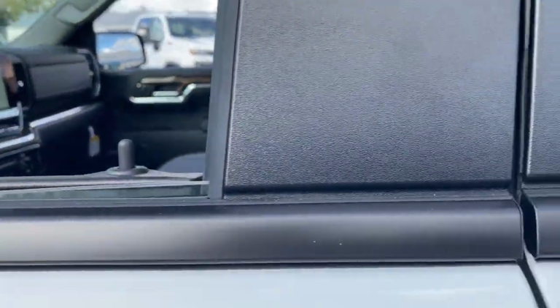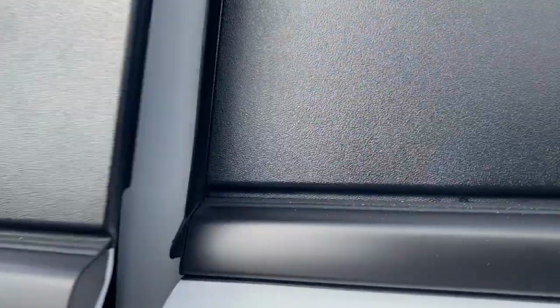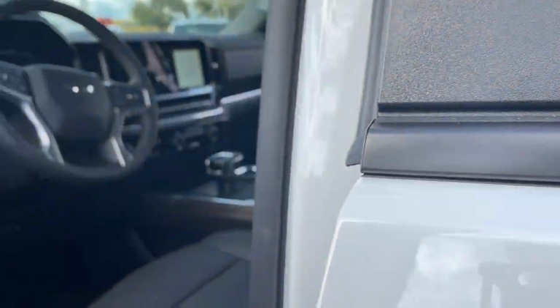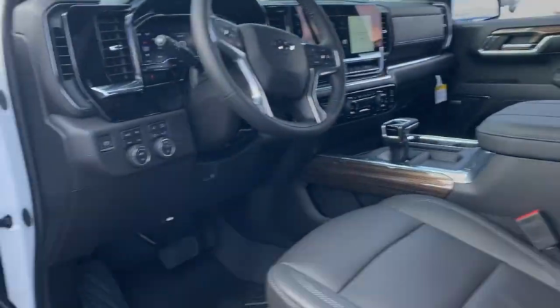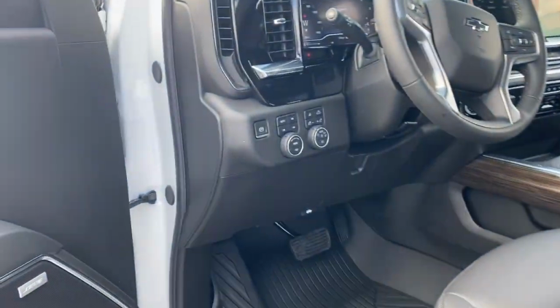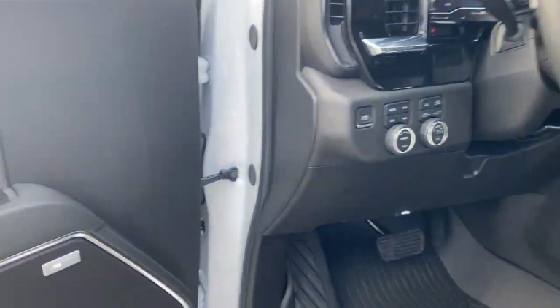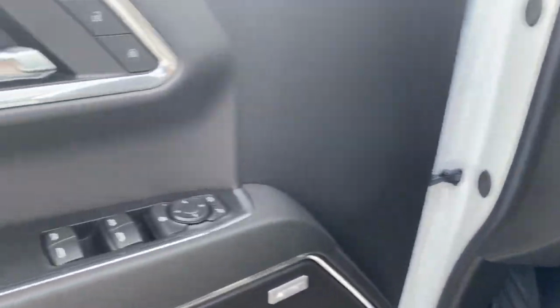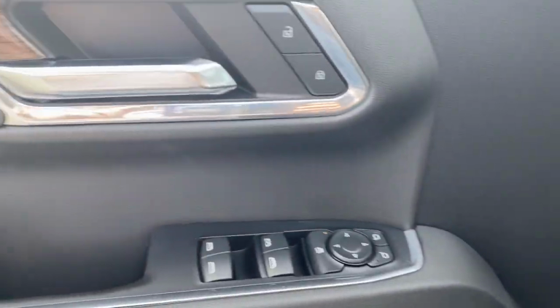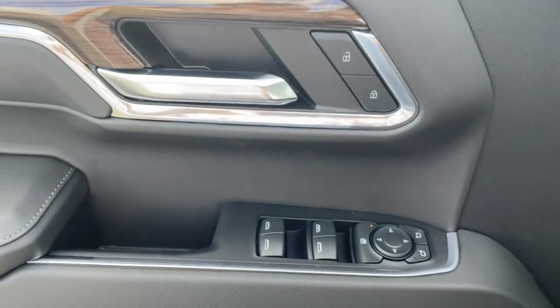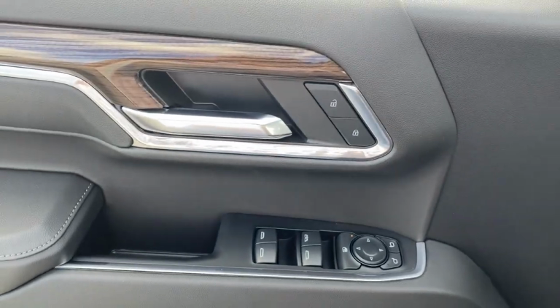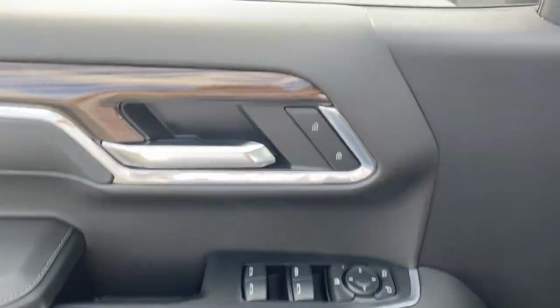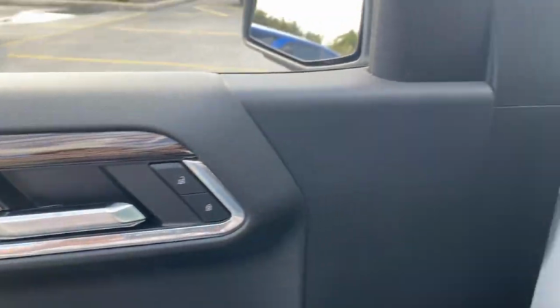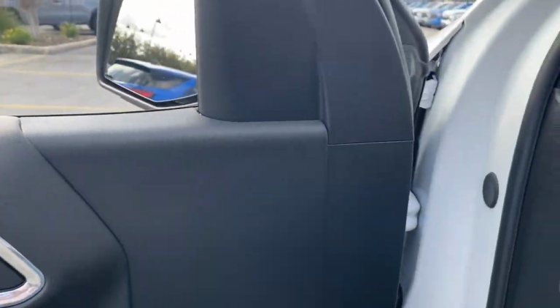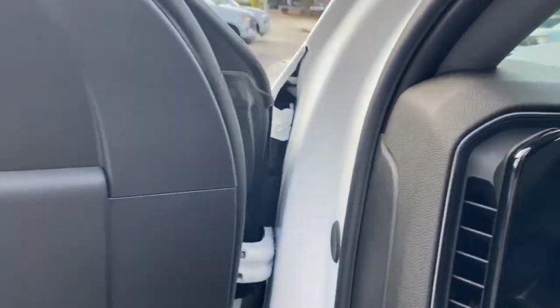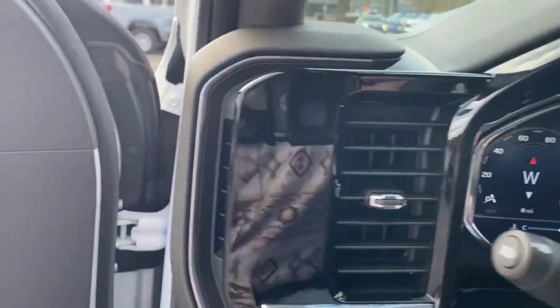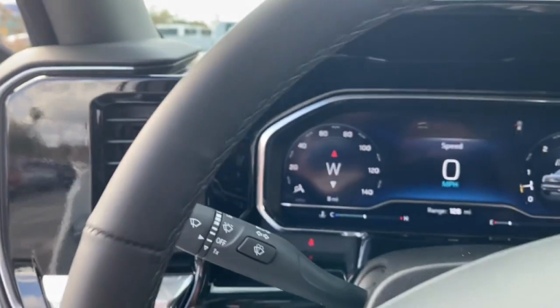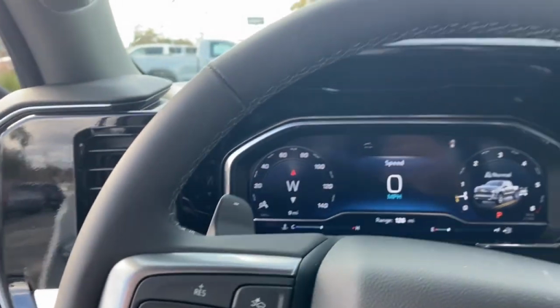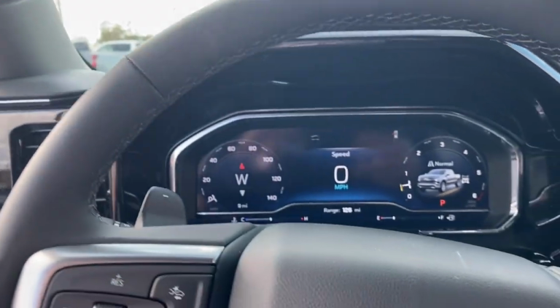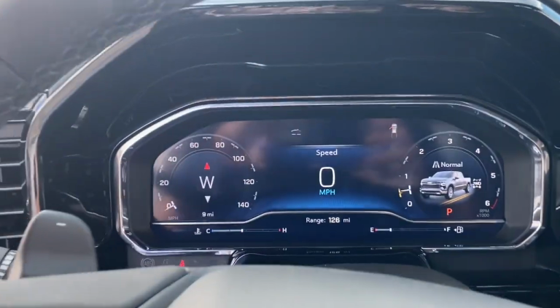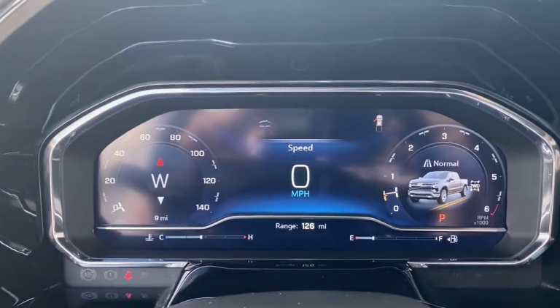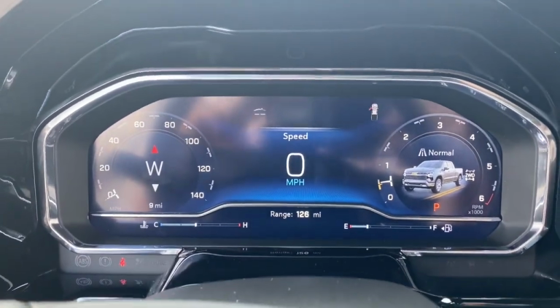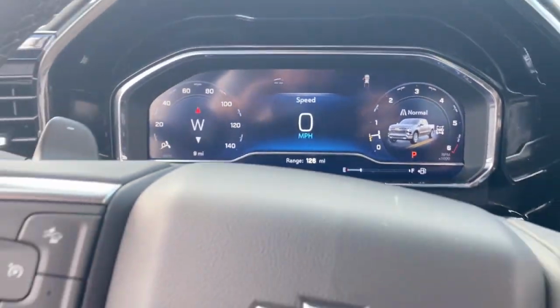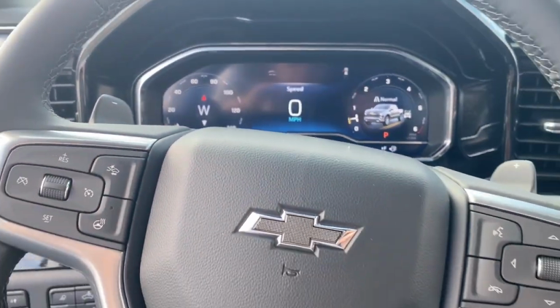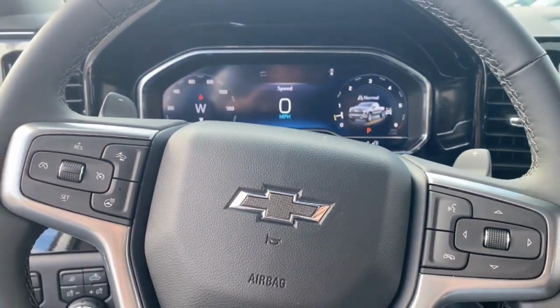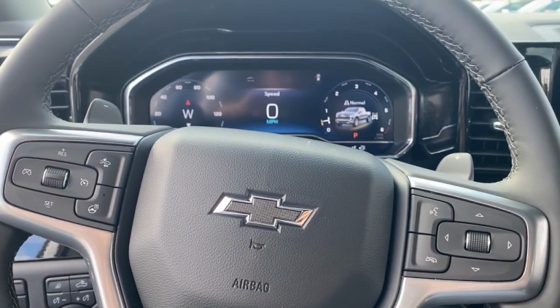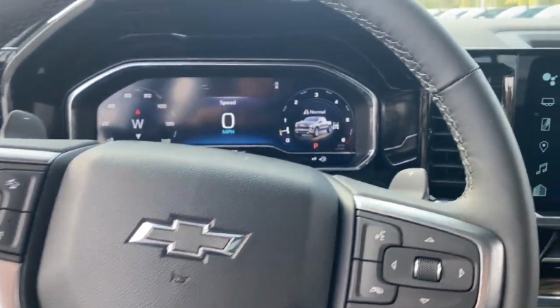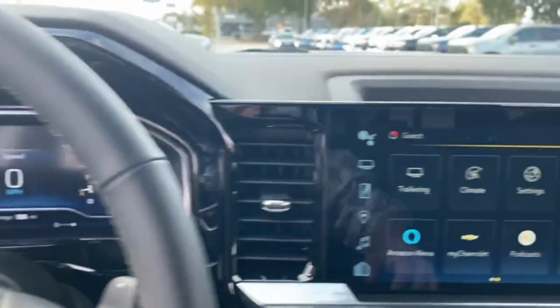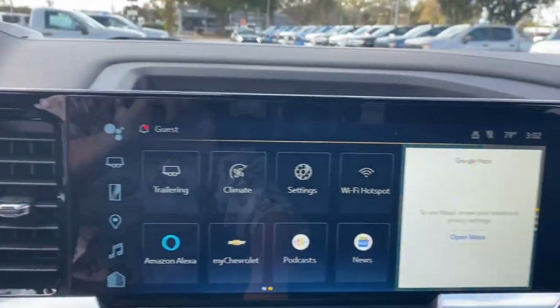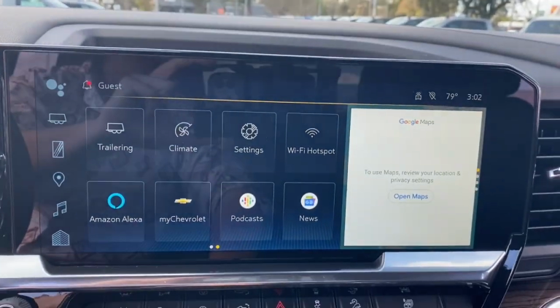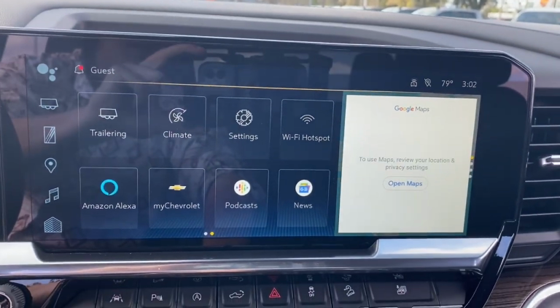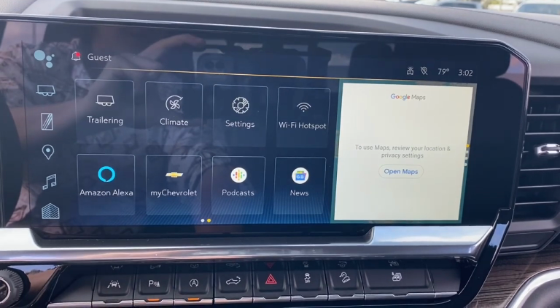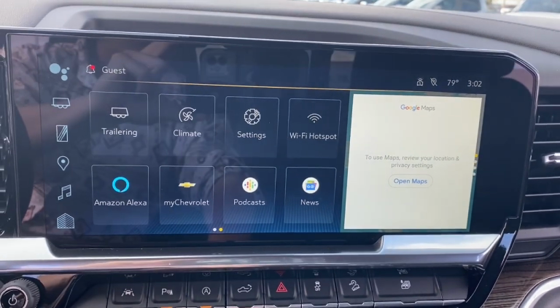These are just some of the great options this vehicle comes with: premium sound system, bed liner, rear parking aid, and power windows. Powerful versatility meets comfortable convenience in the Silverado 1500 — come in and drive it.